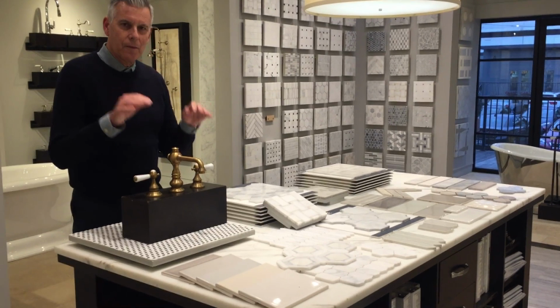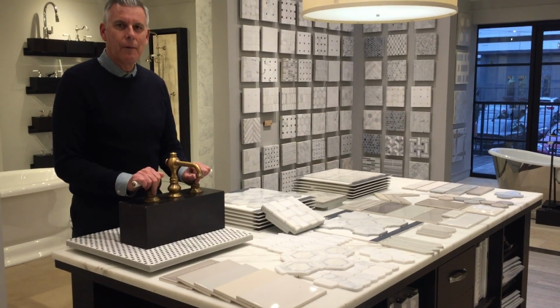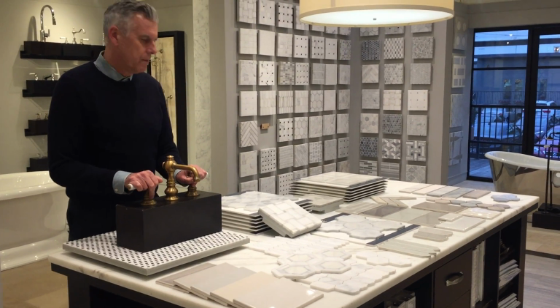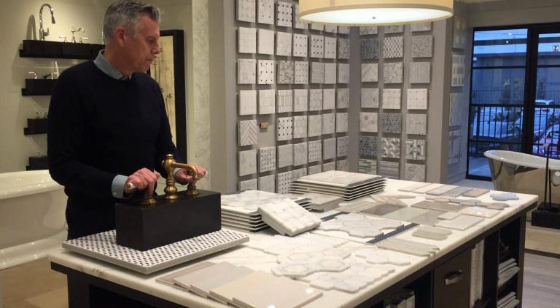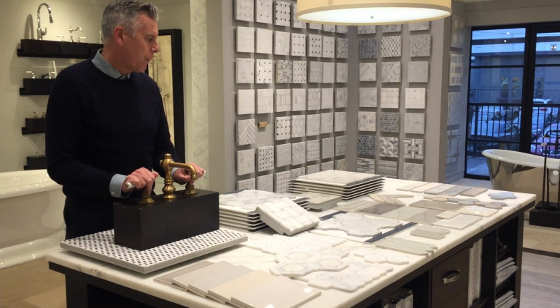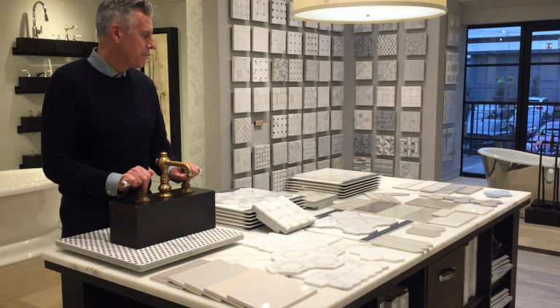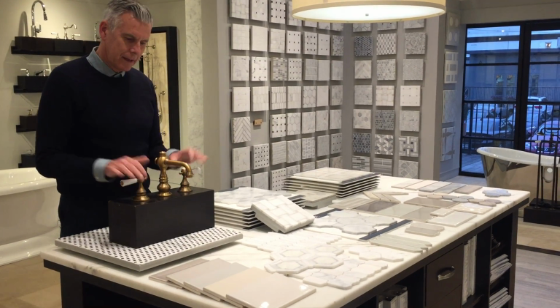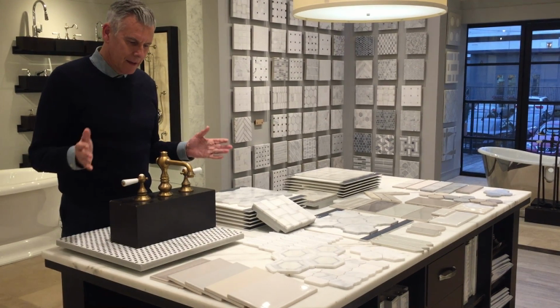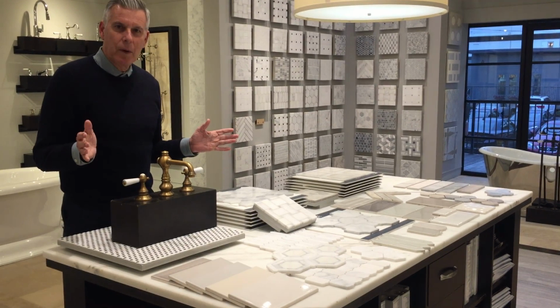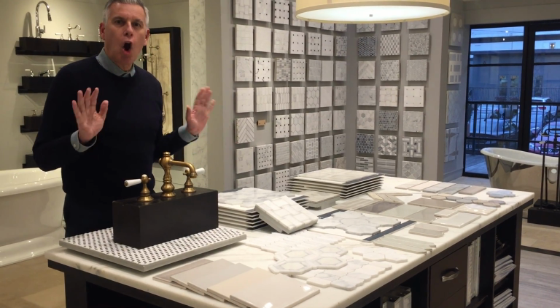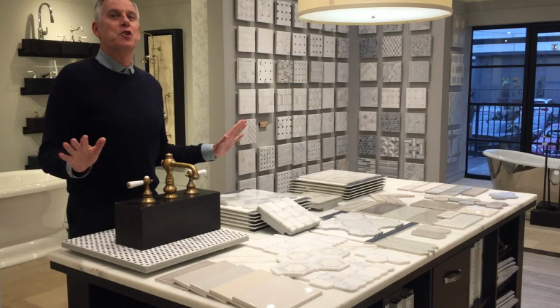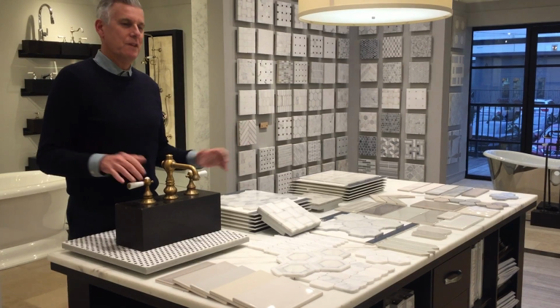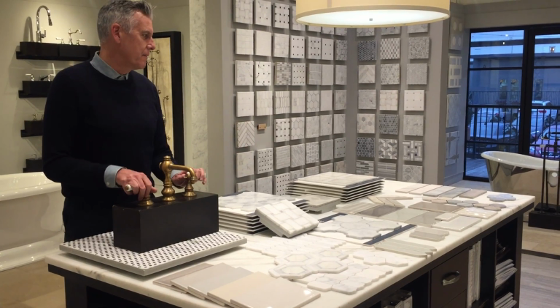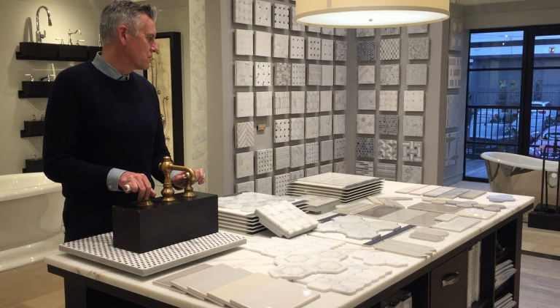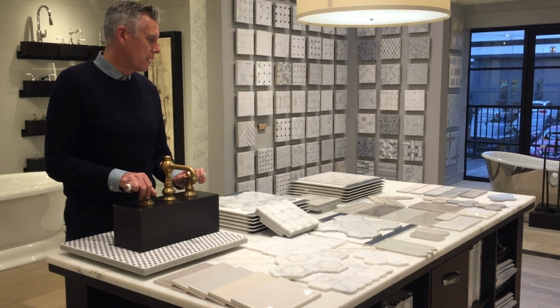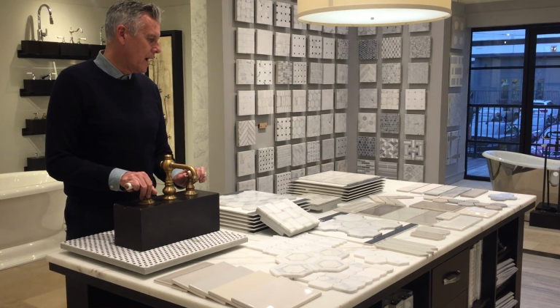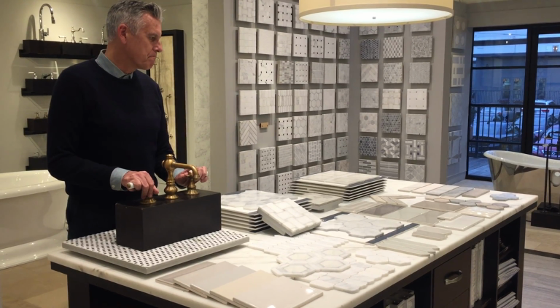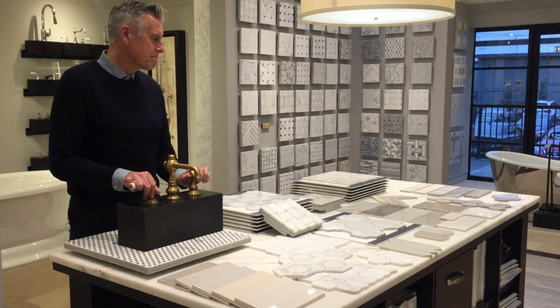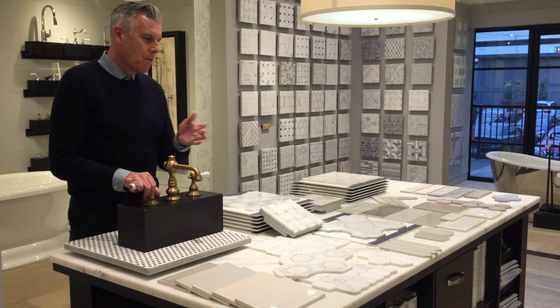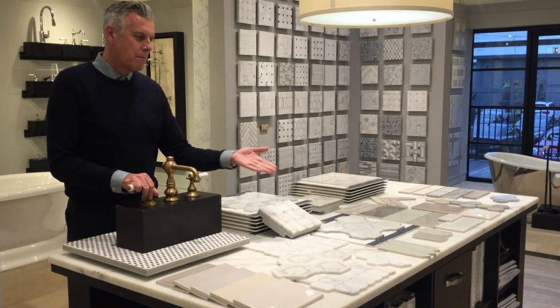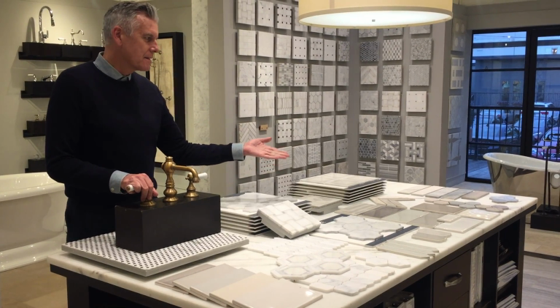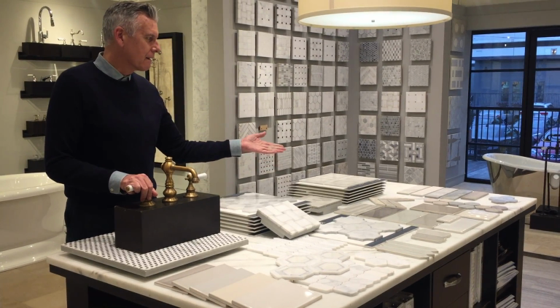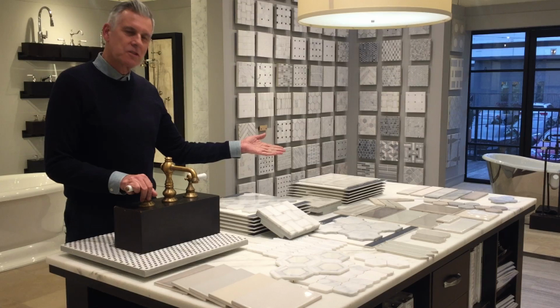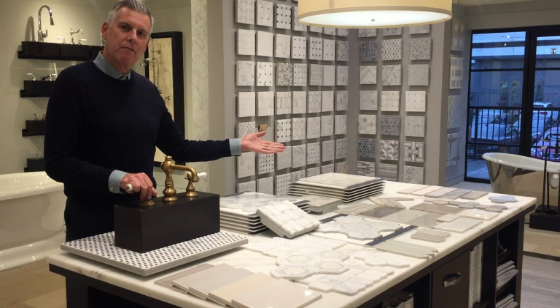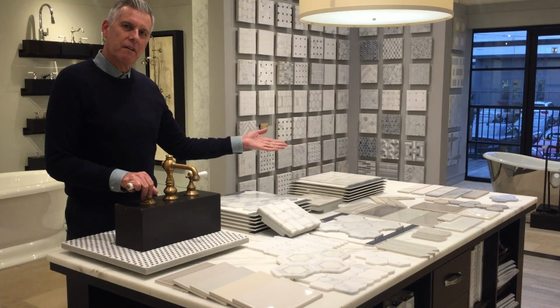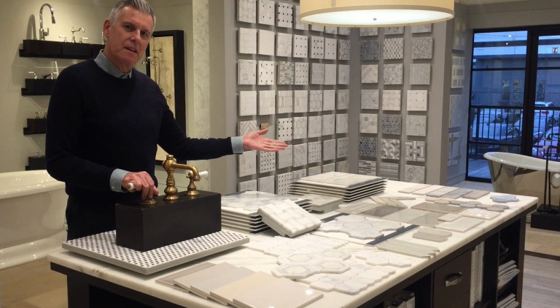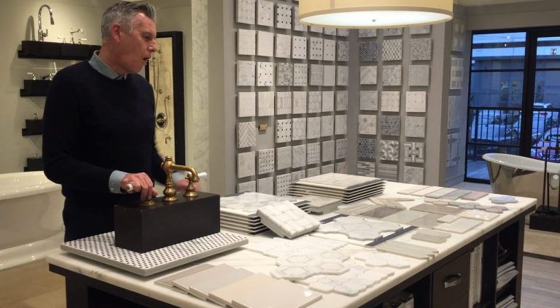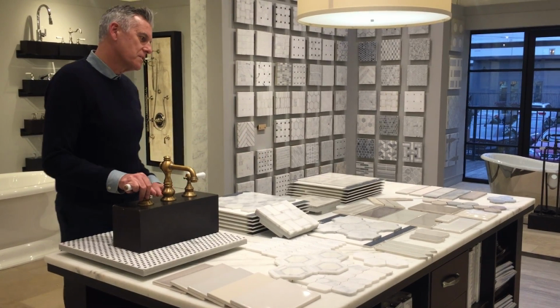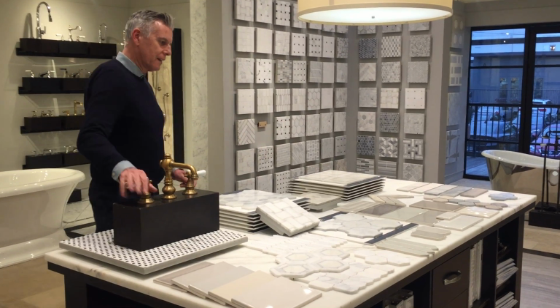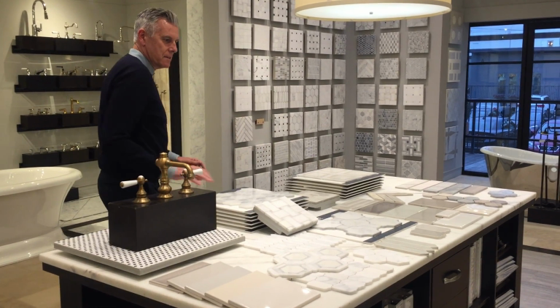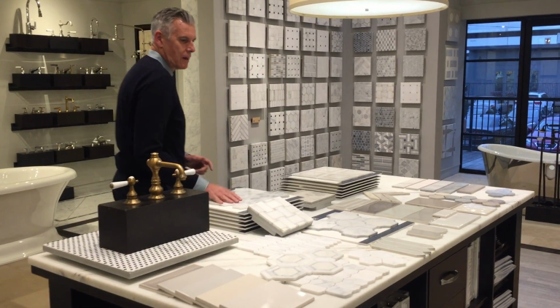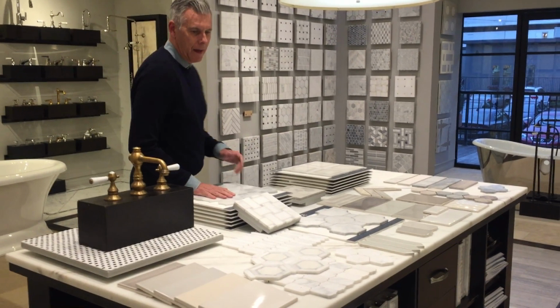Wow, brass is back. We were harbingers of that story. What an amazing collection we have in front of us, all in stock at Renaissance Tile and Bath.